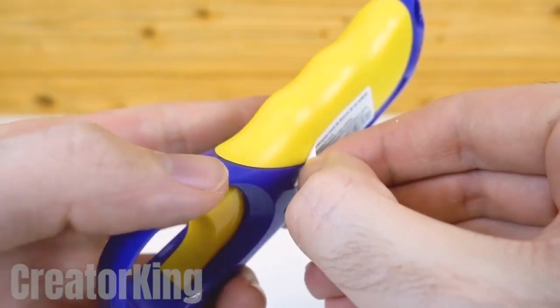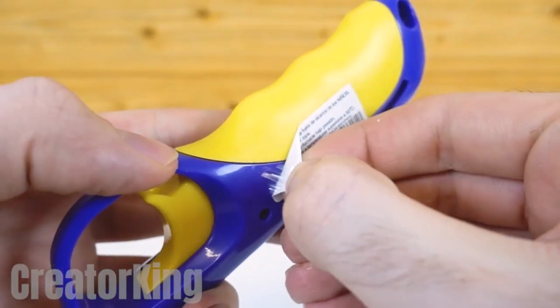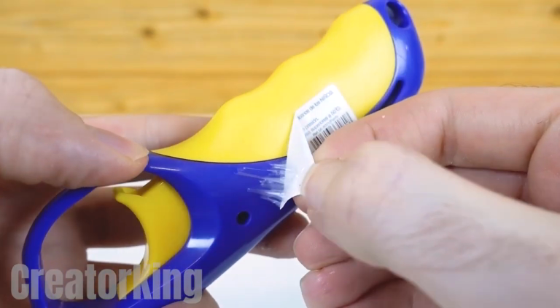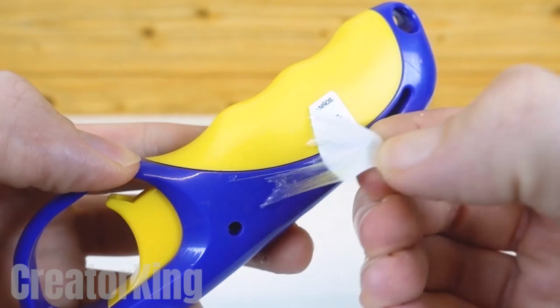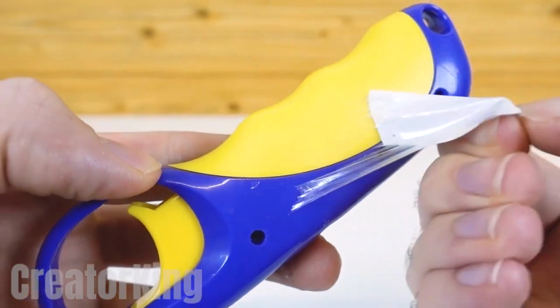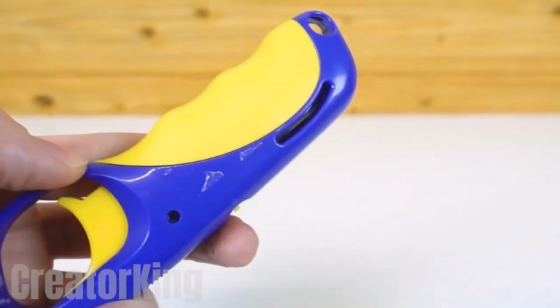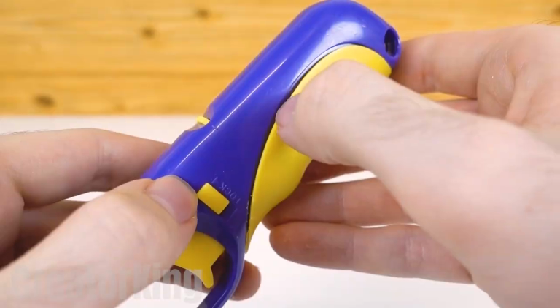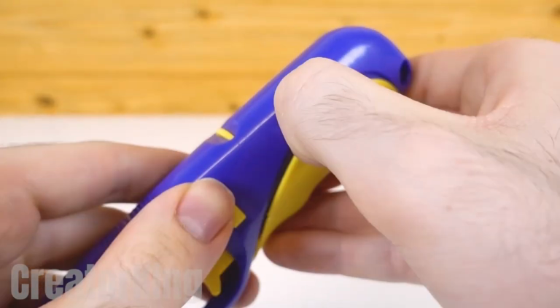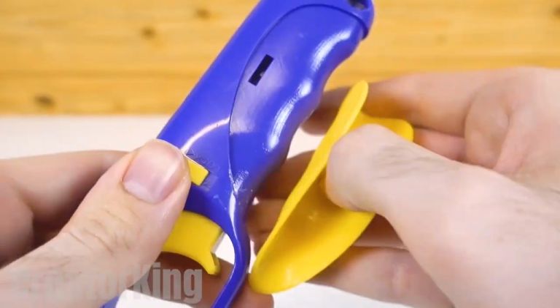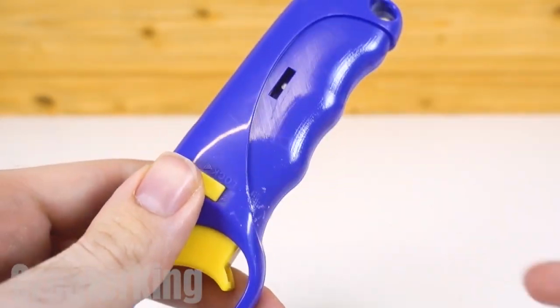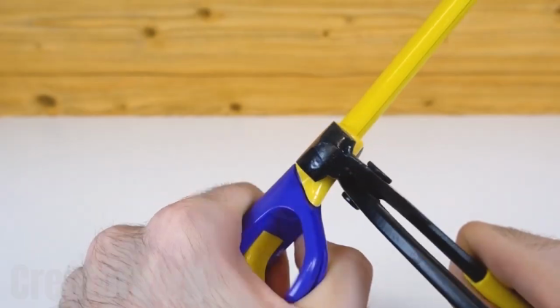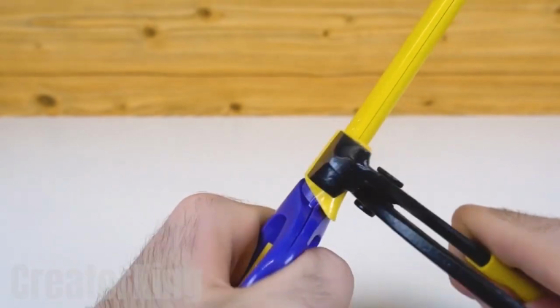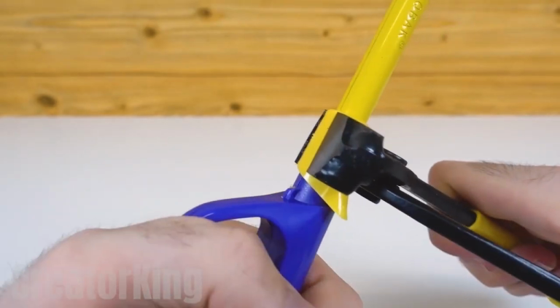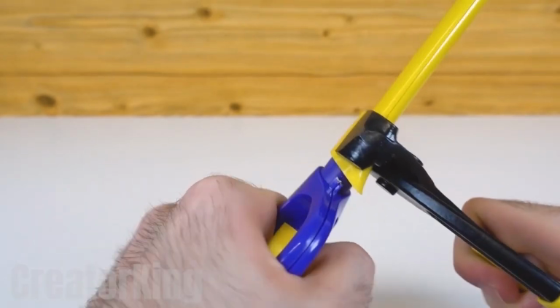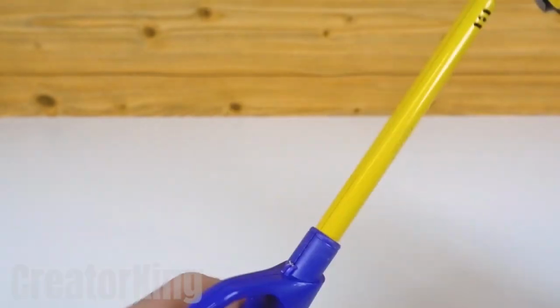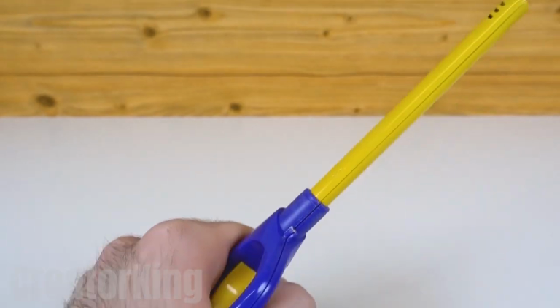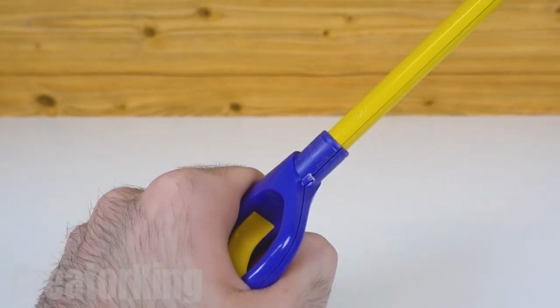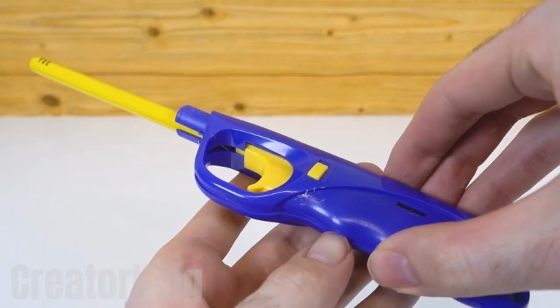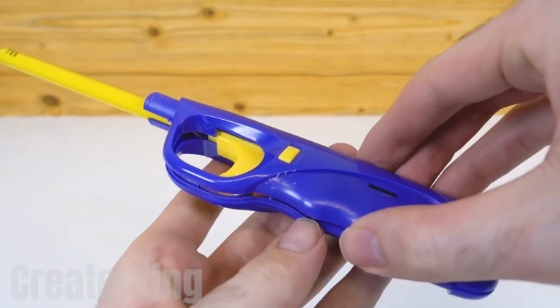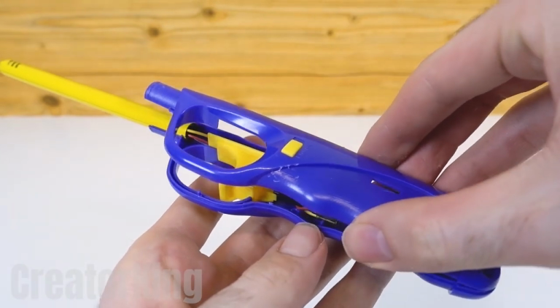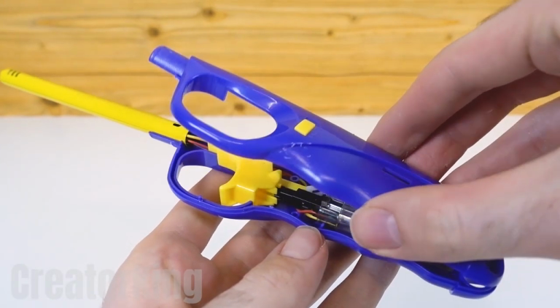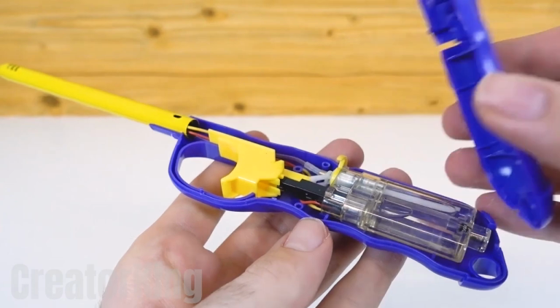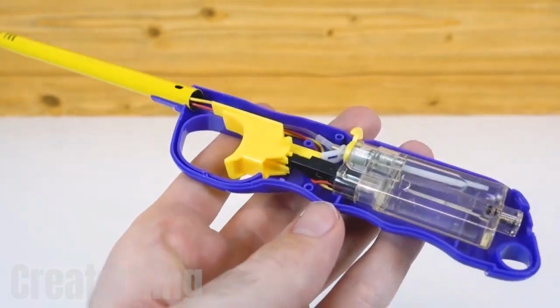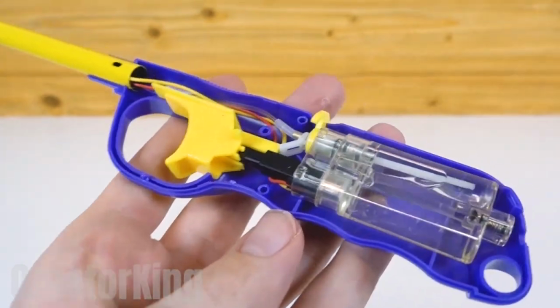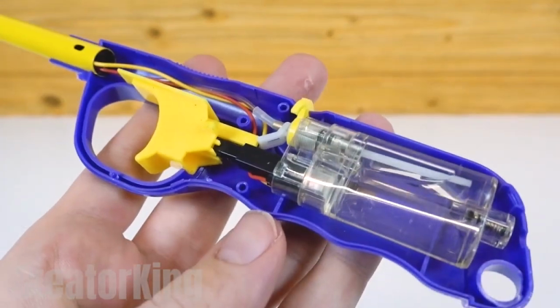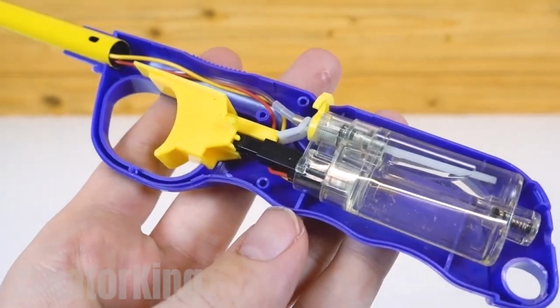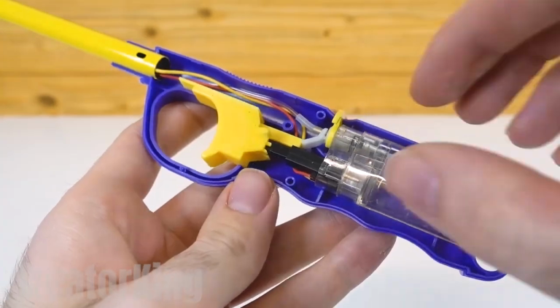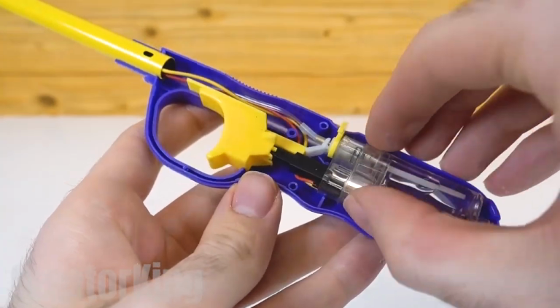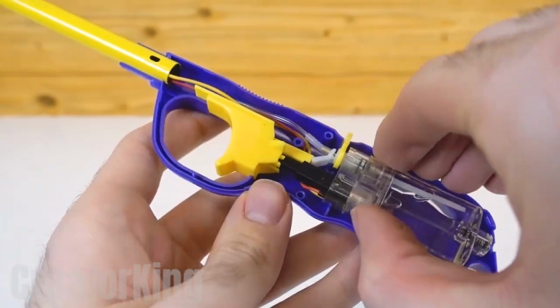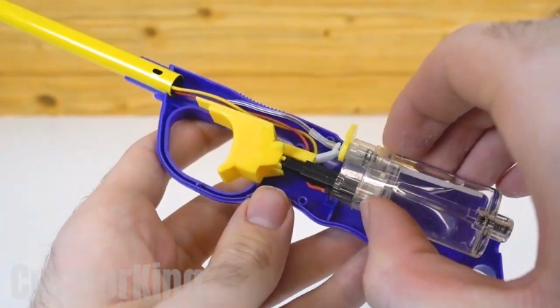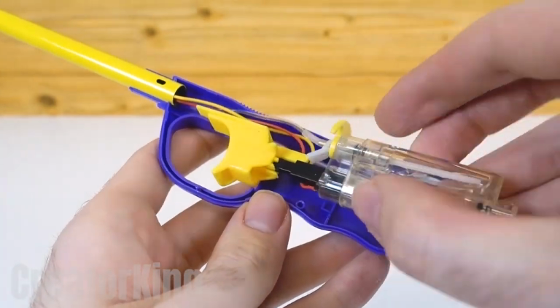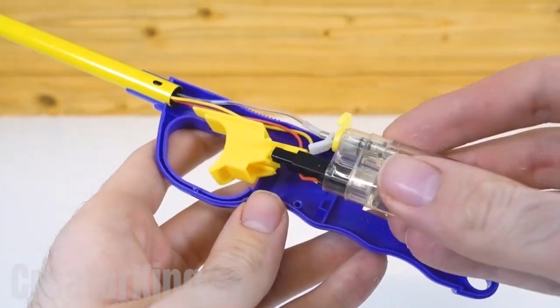Also remove the annoying label on the side. Take off the yellow grip piece and with tweezers remove the small piece from the gas outlet. Now we can separate them.